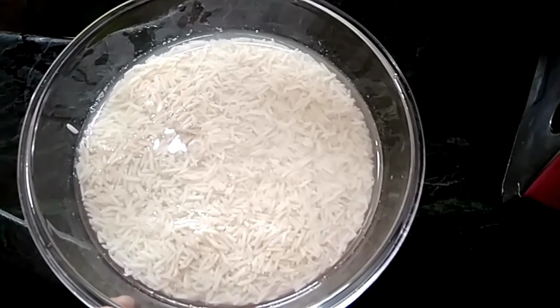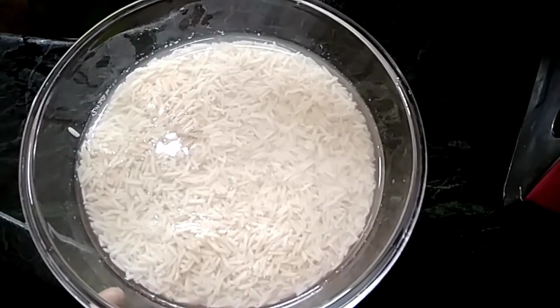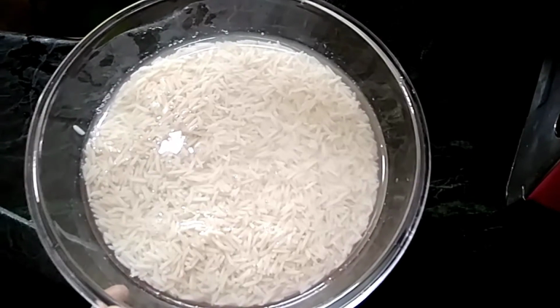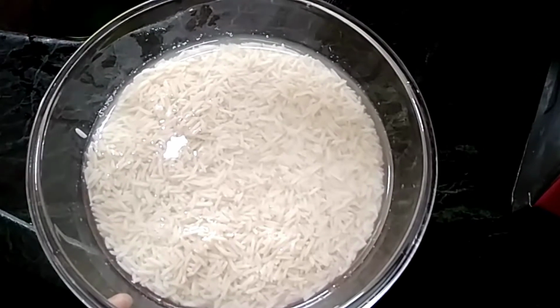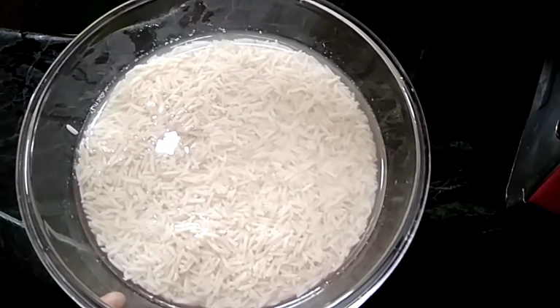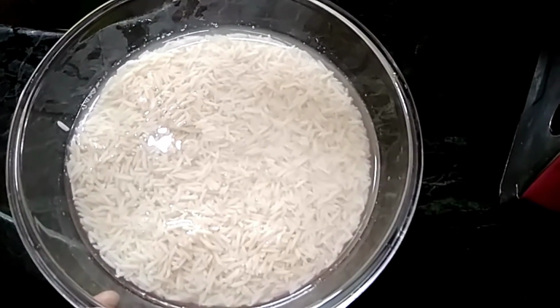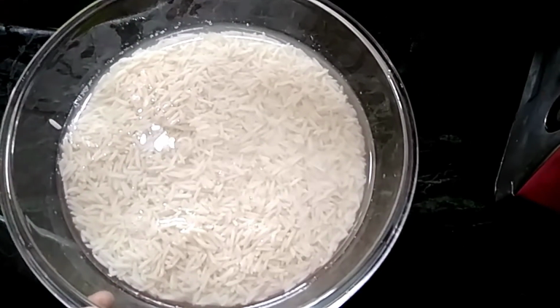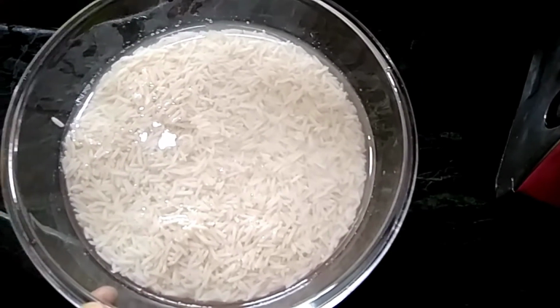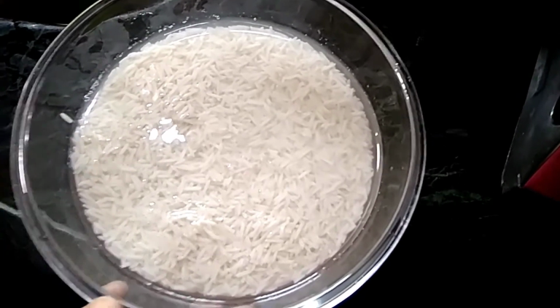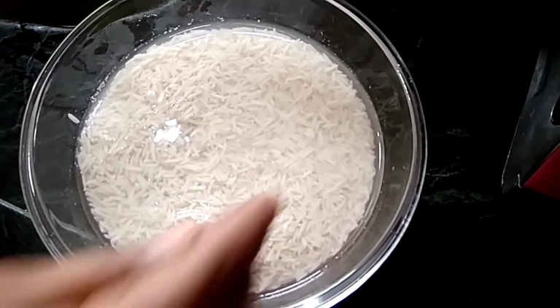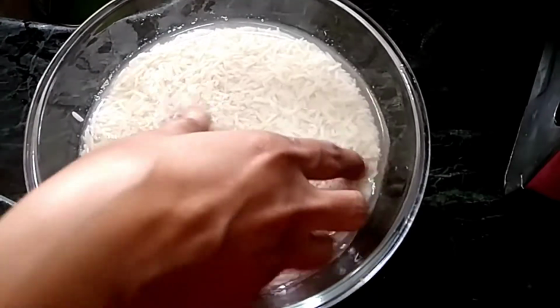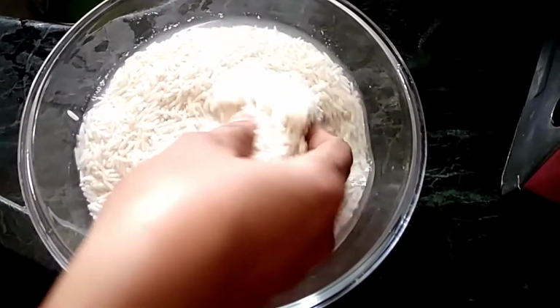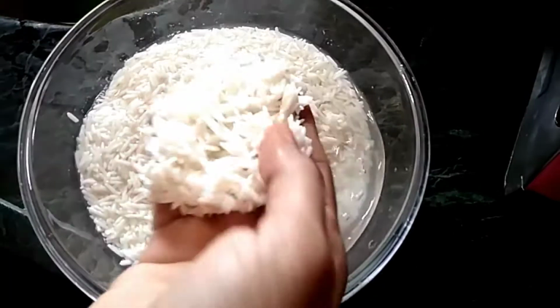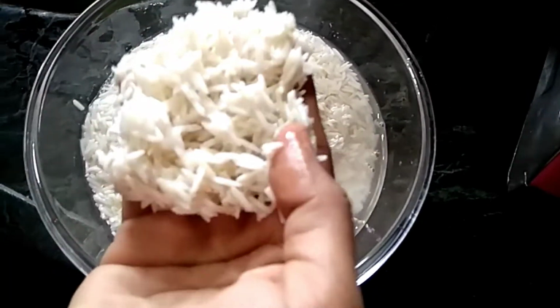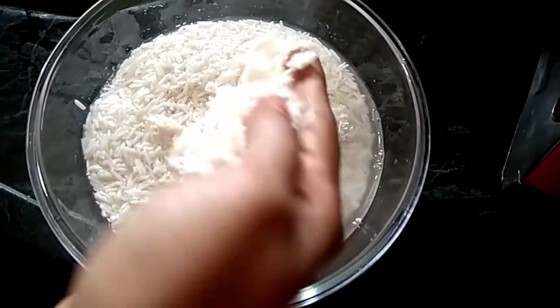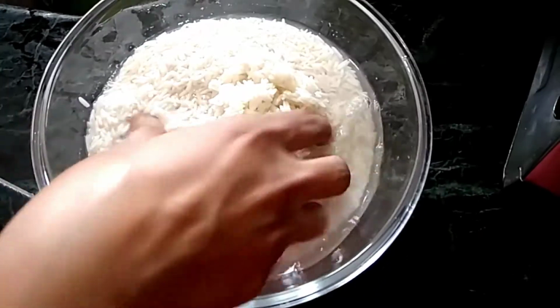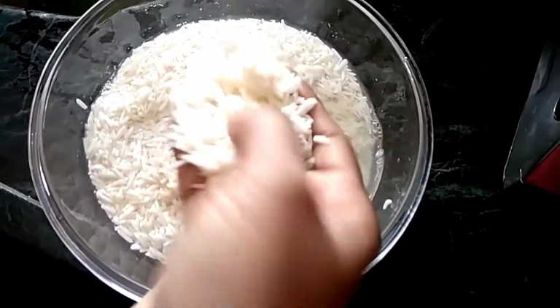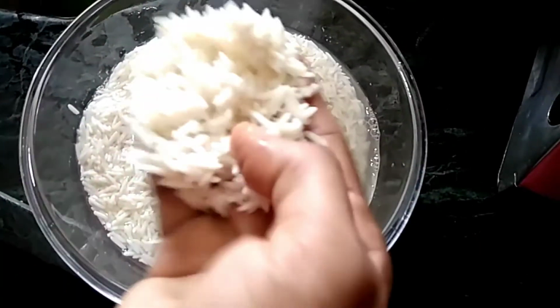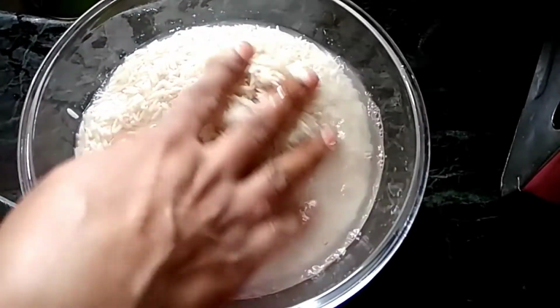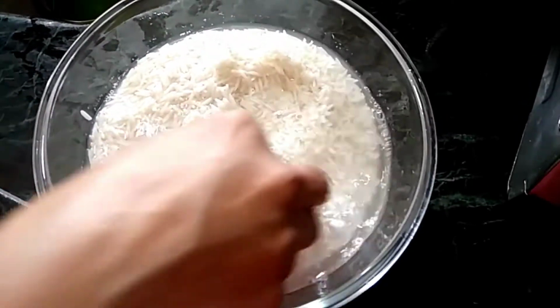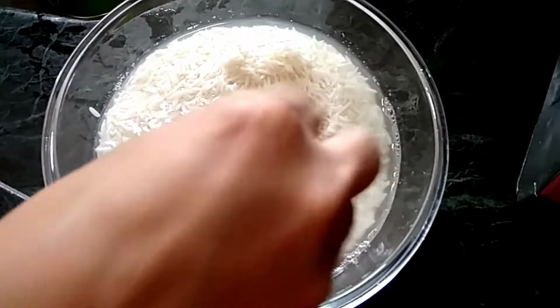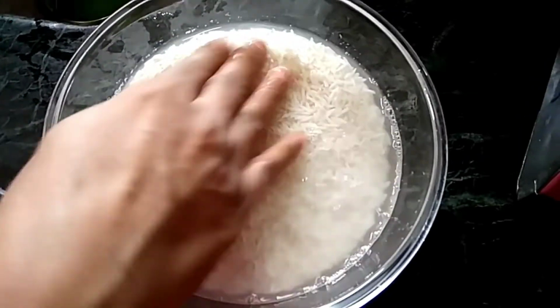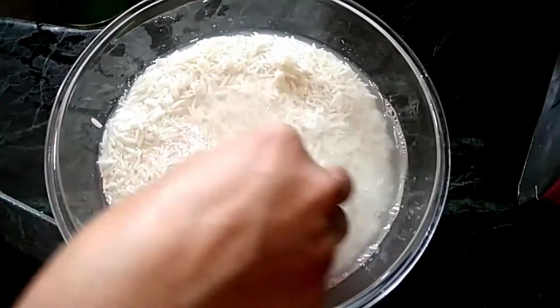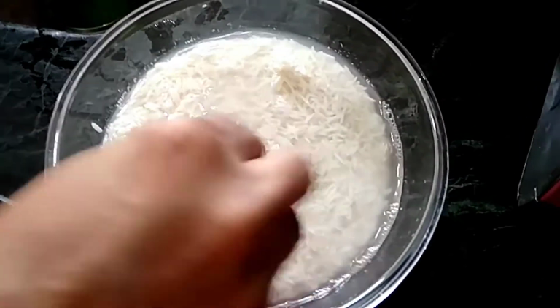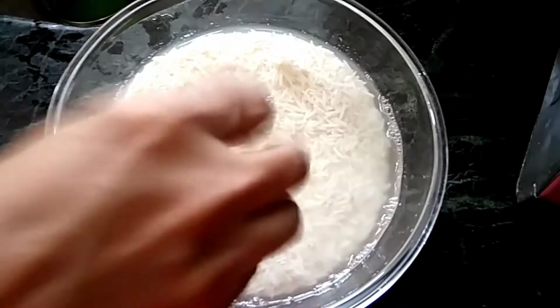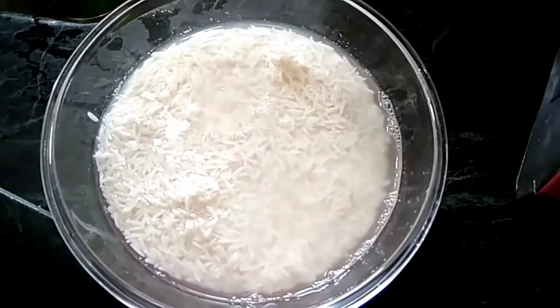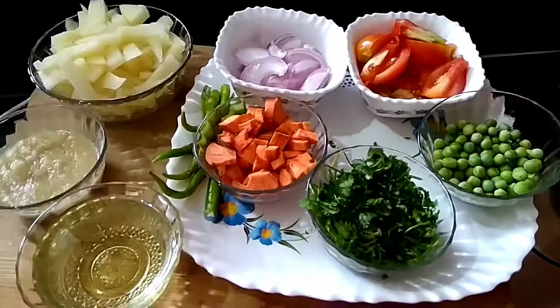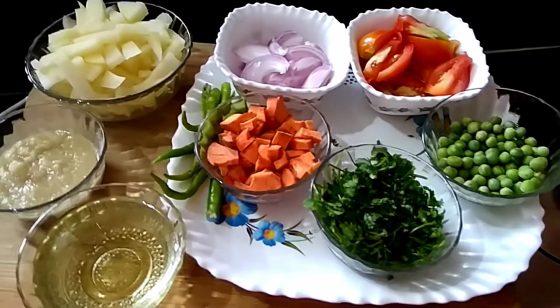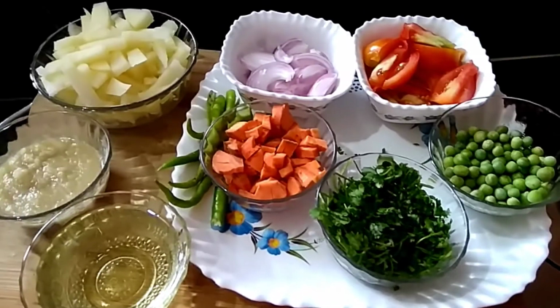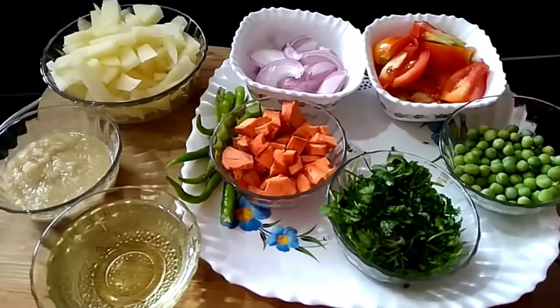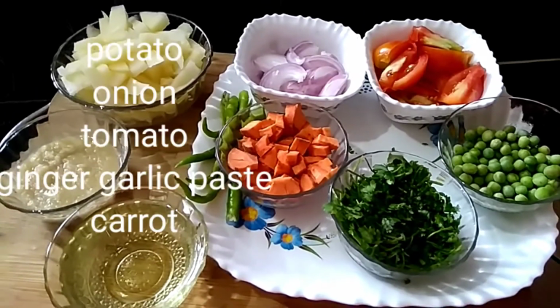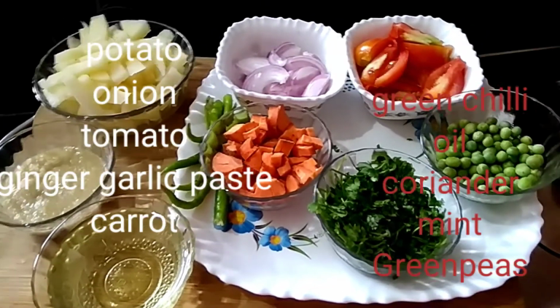Now, I have two glasses of rice. I will add half of the rice — the normal rice. After, I will add the veg biryani.